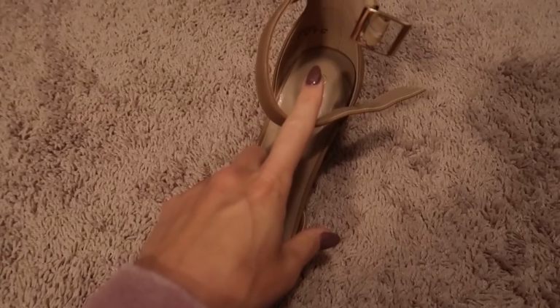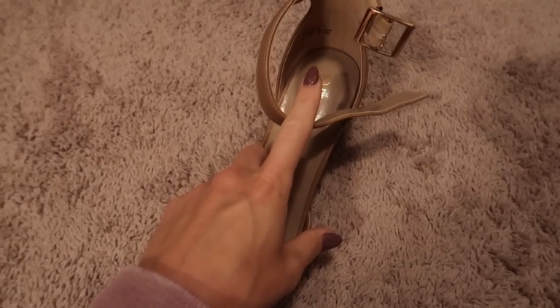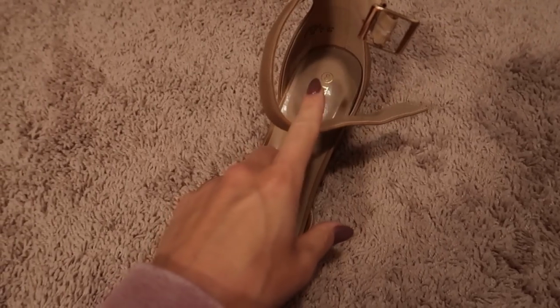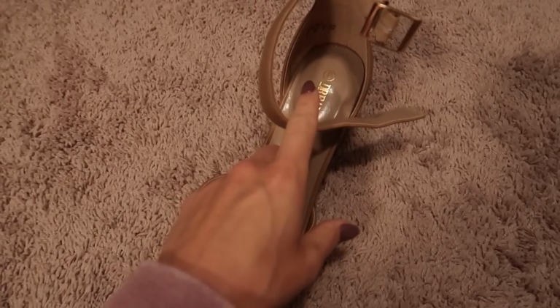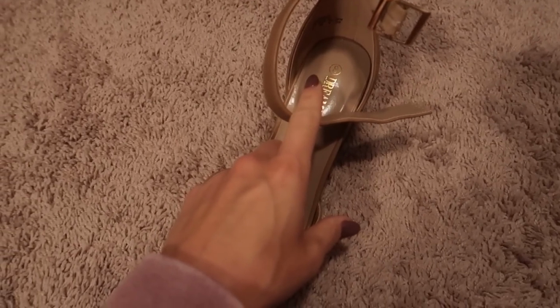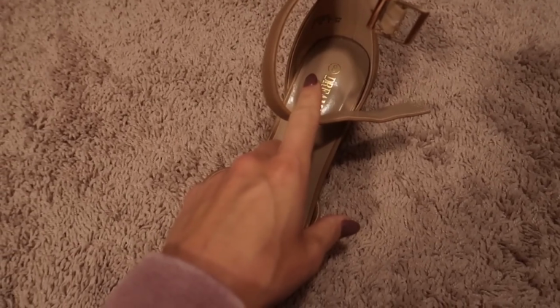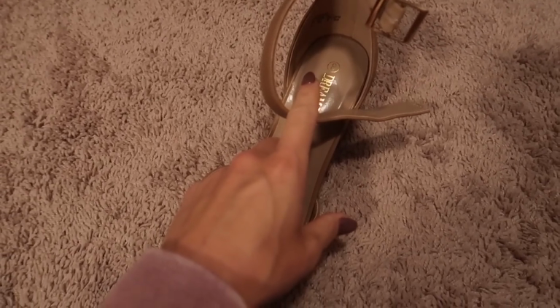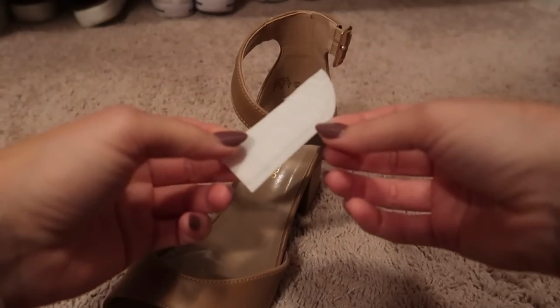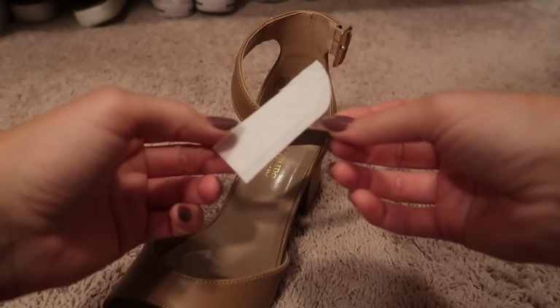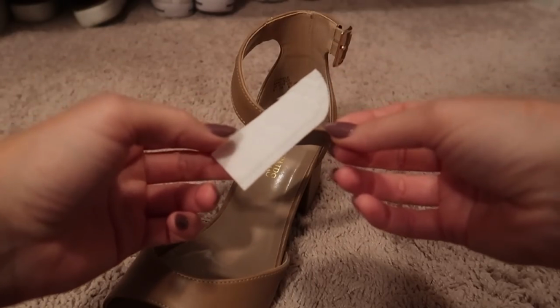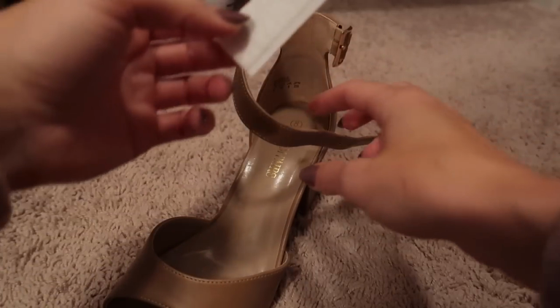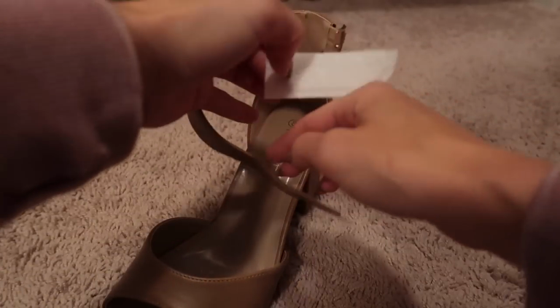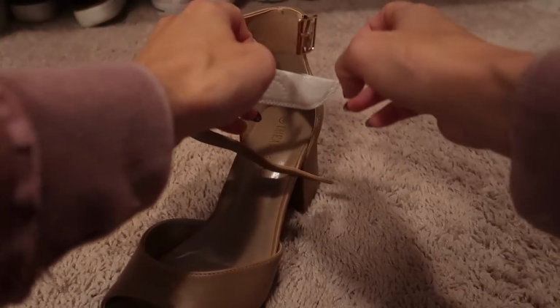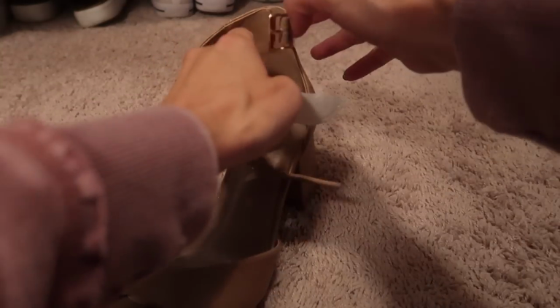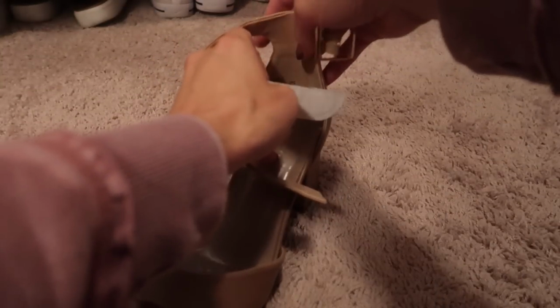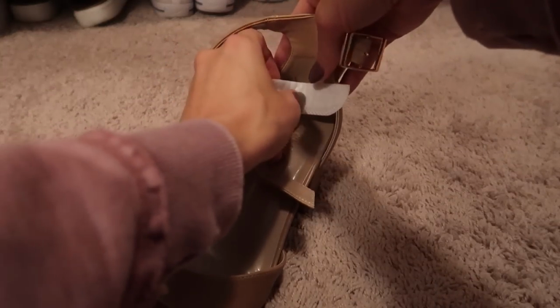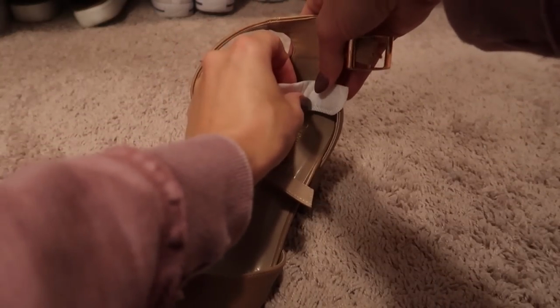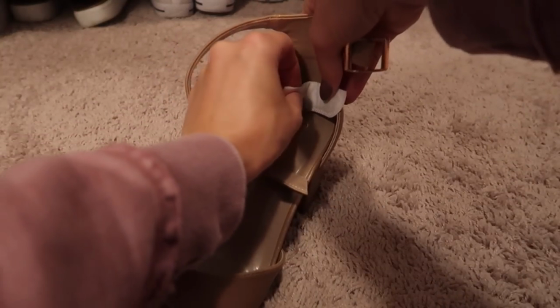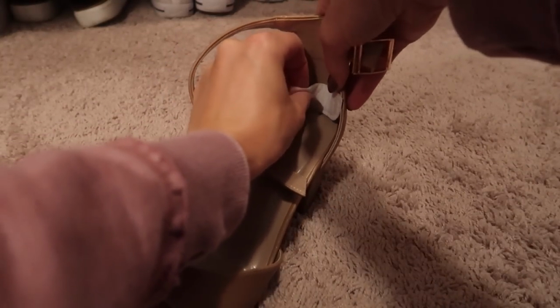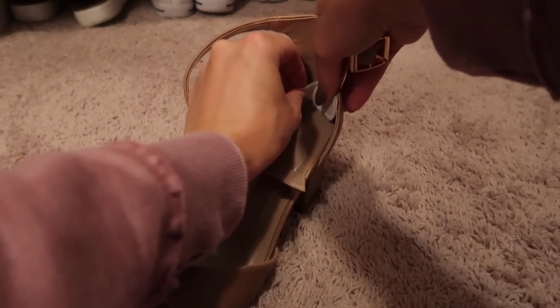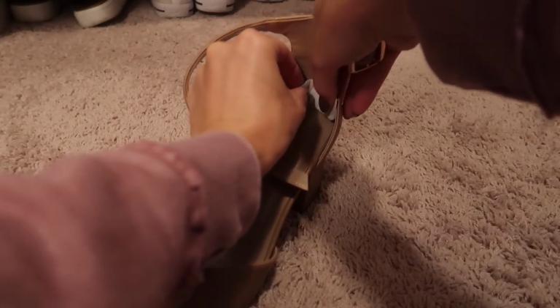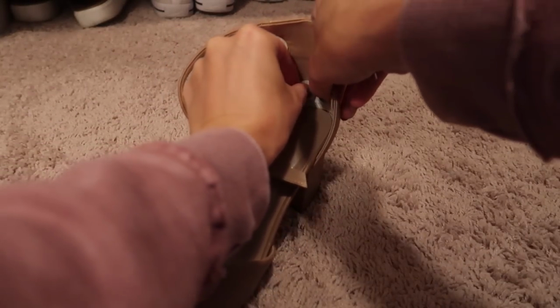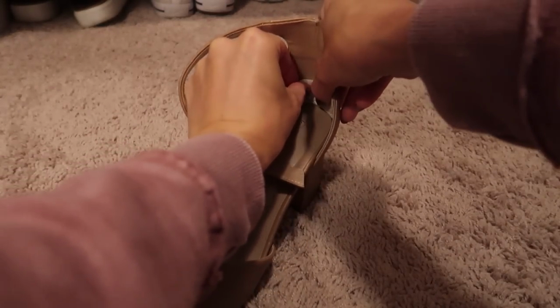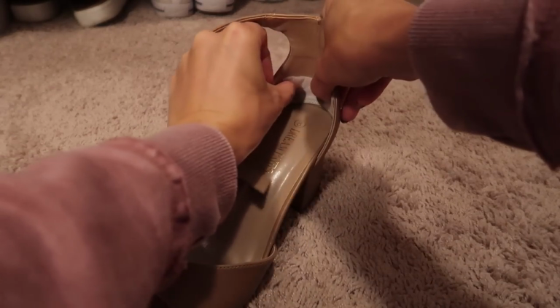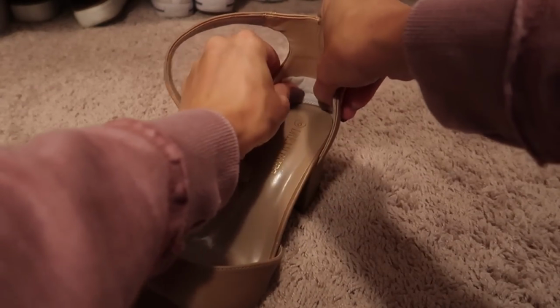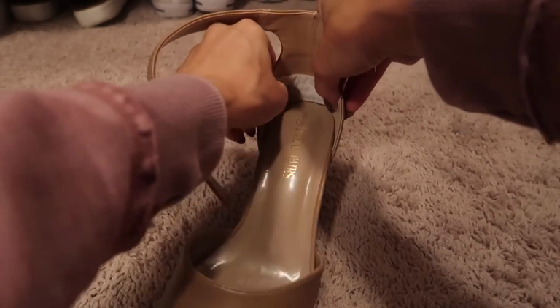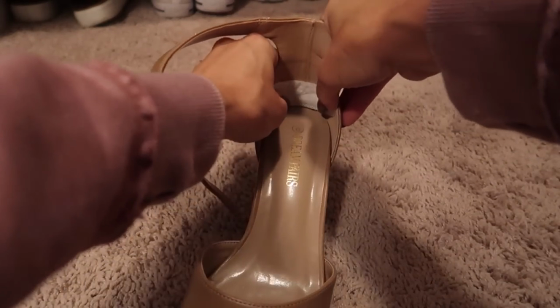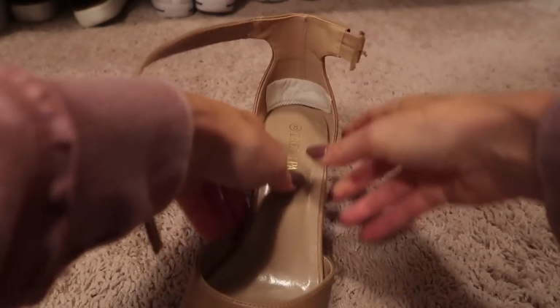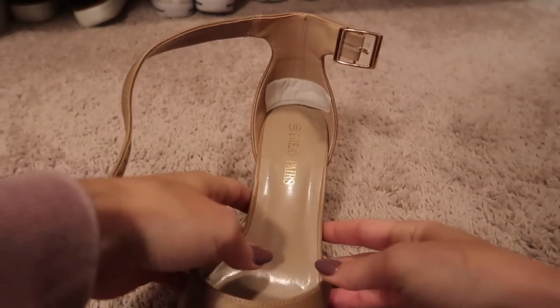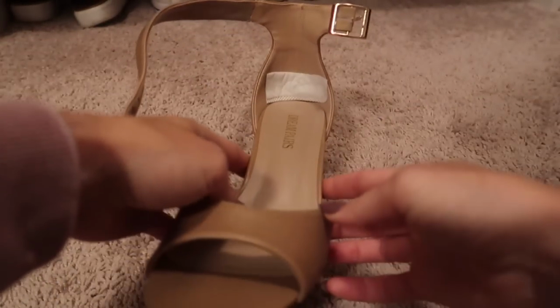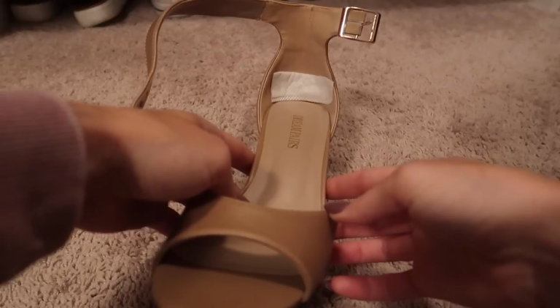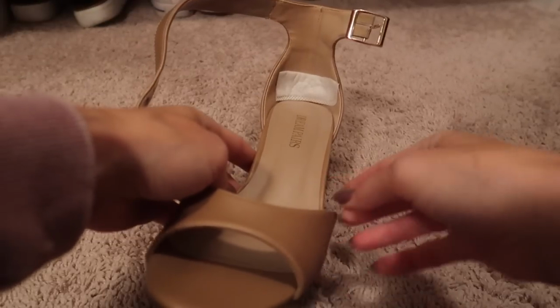Got some shoes that are giving you a hard time? Just cut the panty liner to your desired size and stick it inside your shoe. Blisters, no more, my friend.